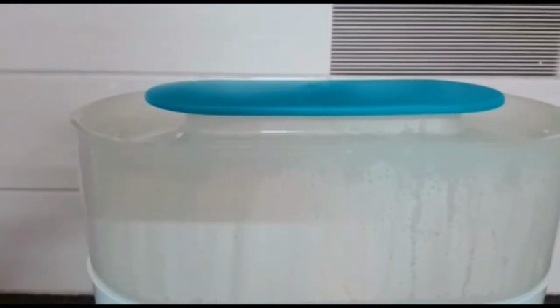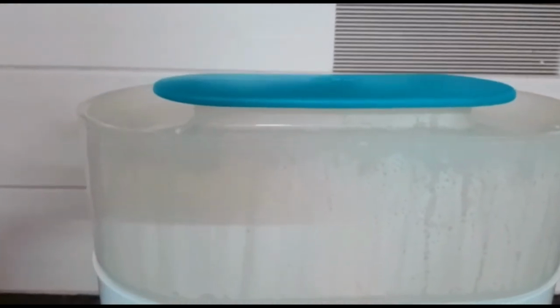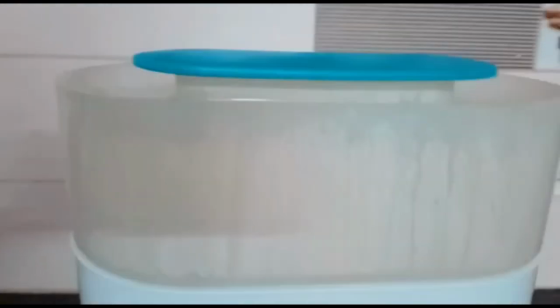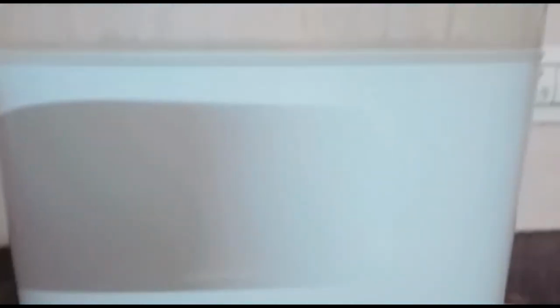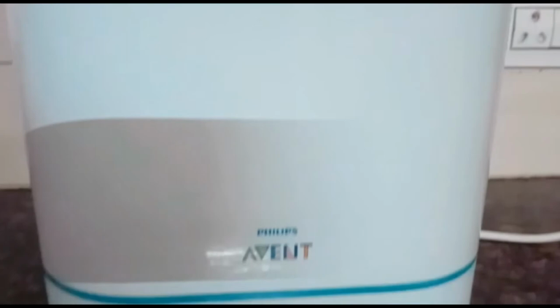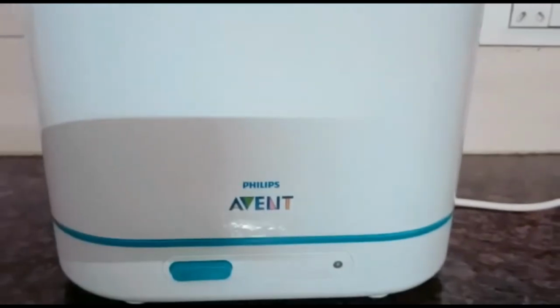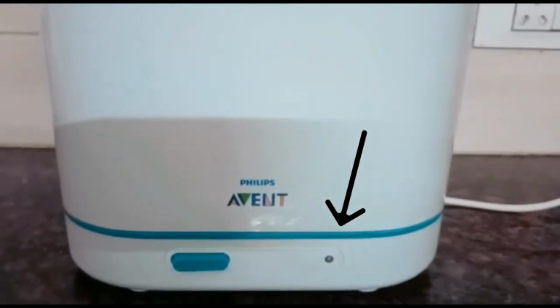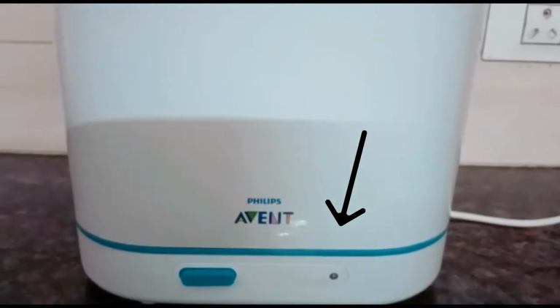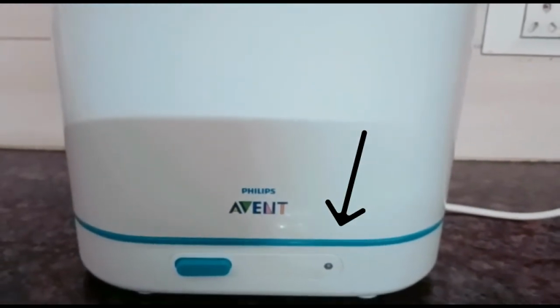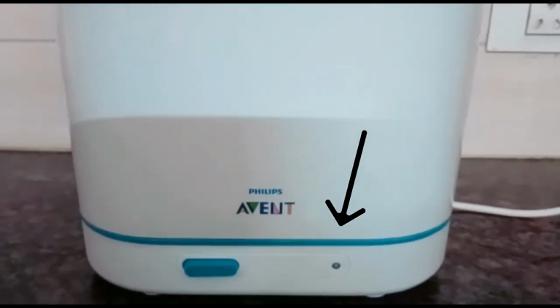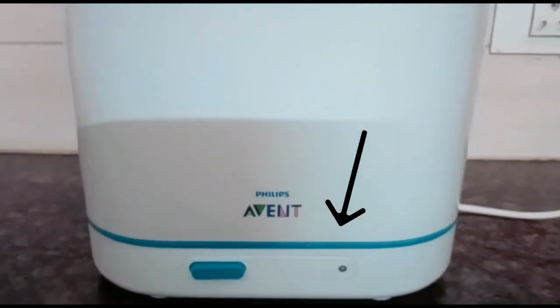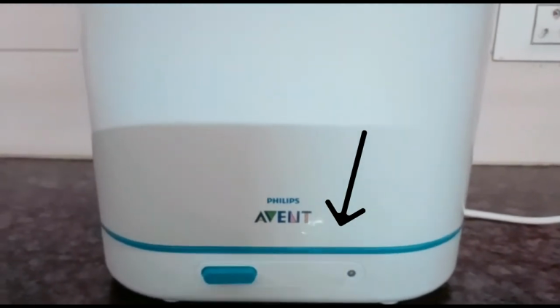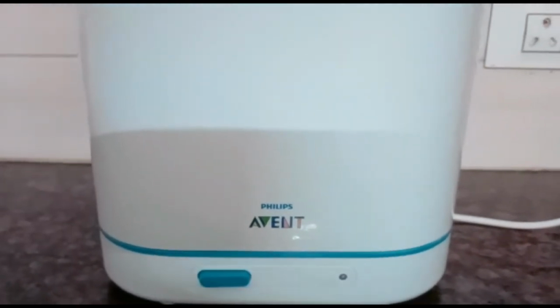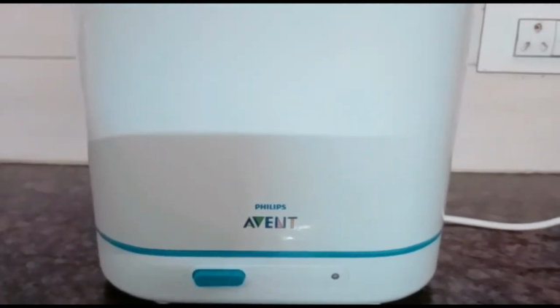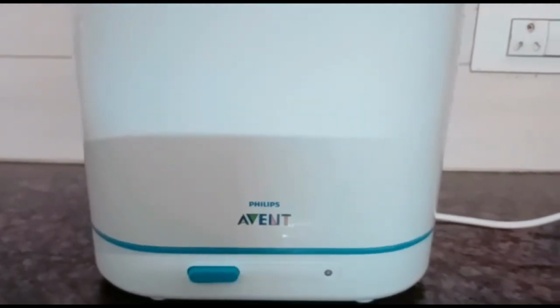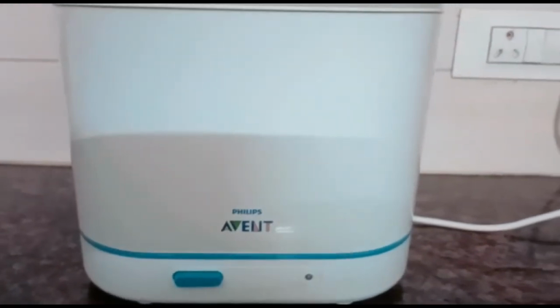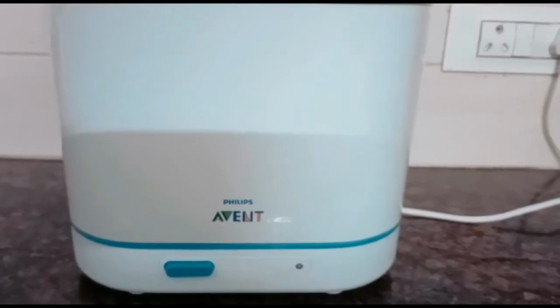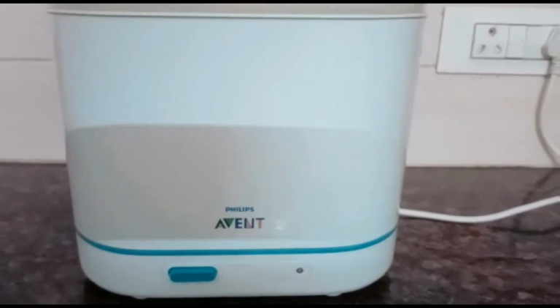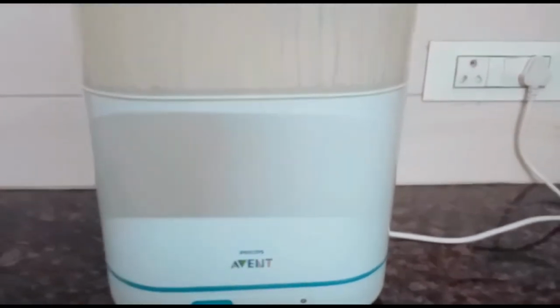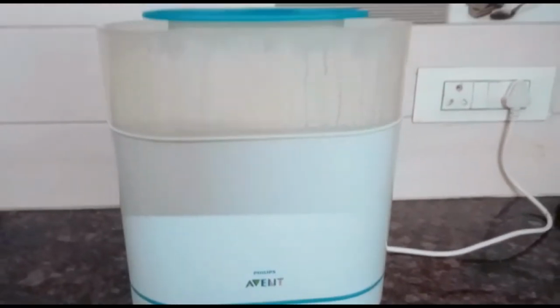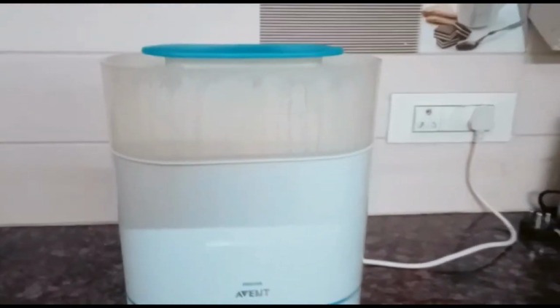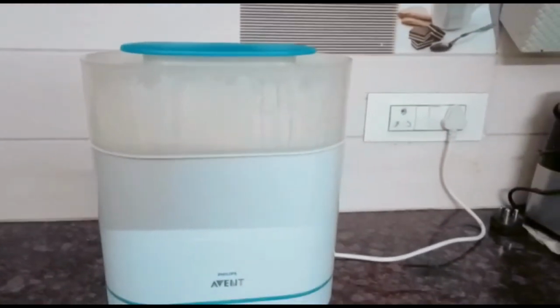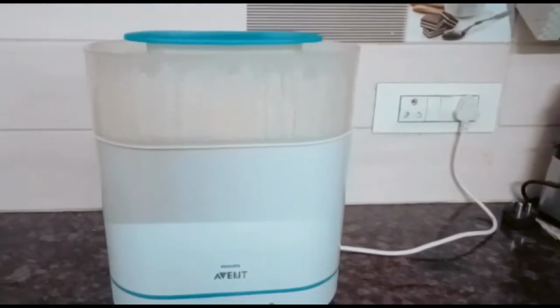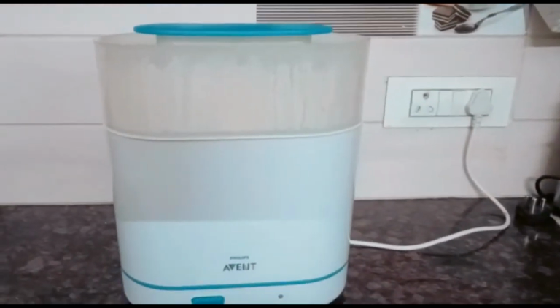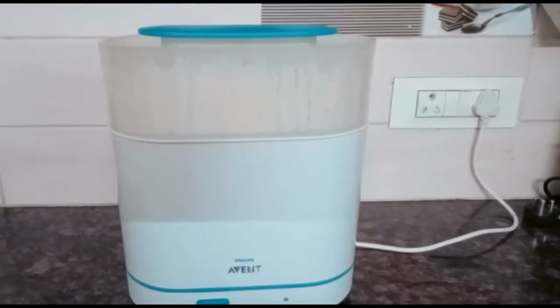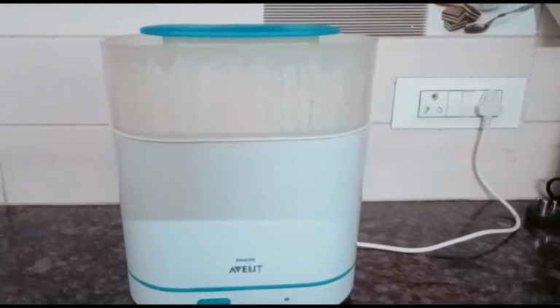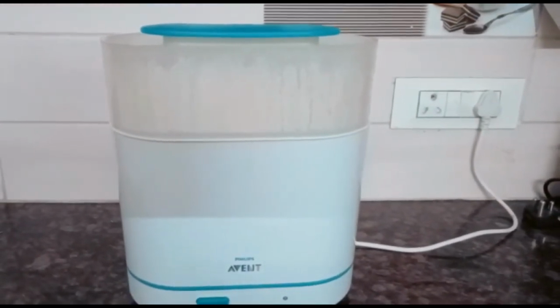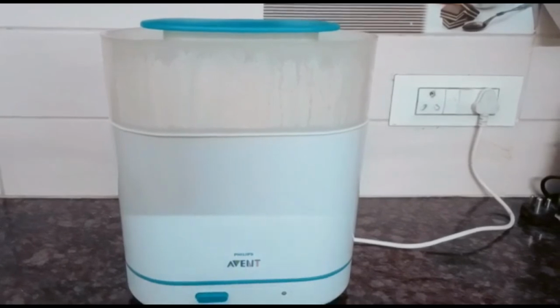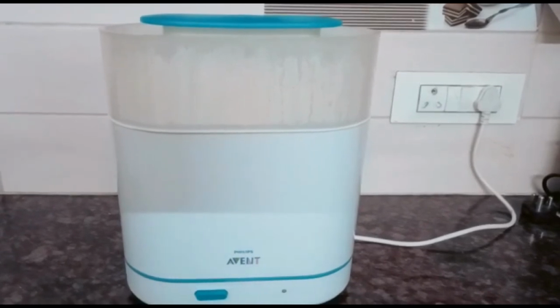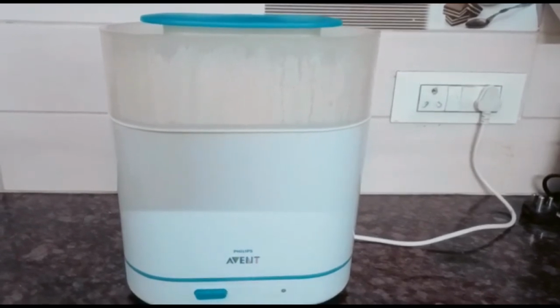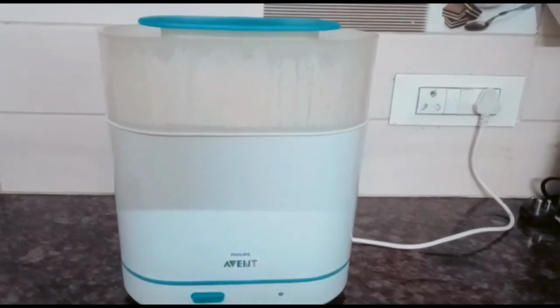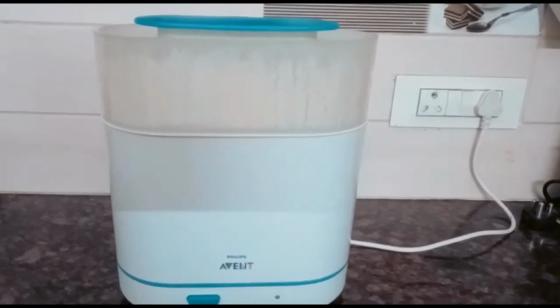Now it's done — the light has turned off automatically. Once the steaming is complete it will shut off on its own. I recommend waiting for some time before opening it because it is quite hot.